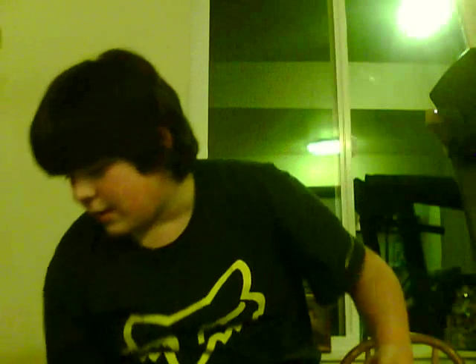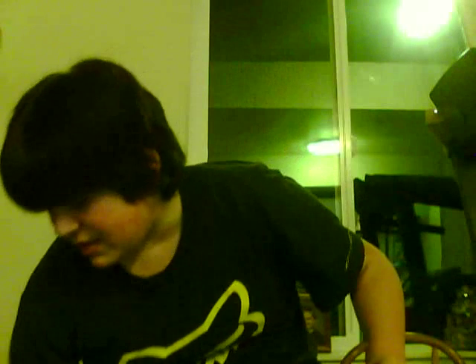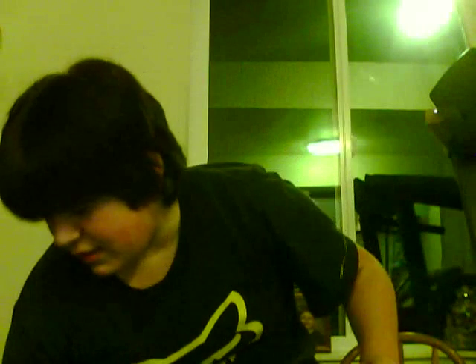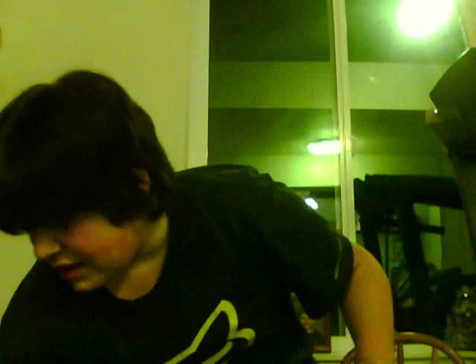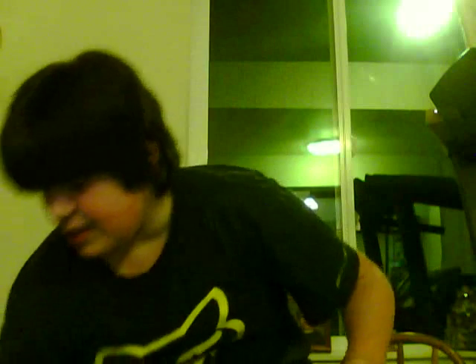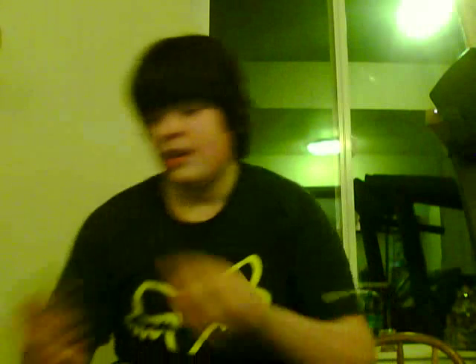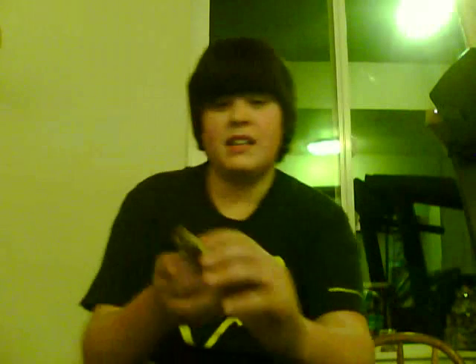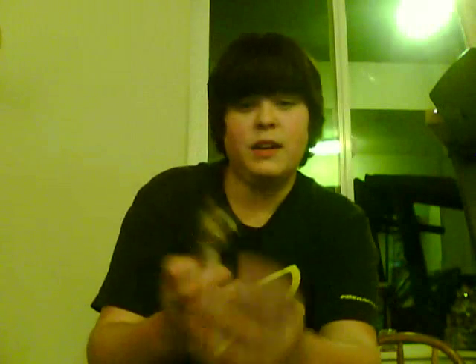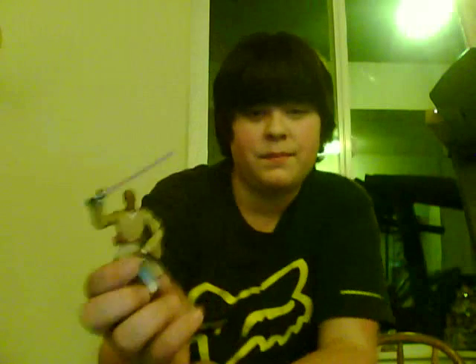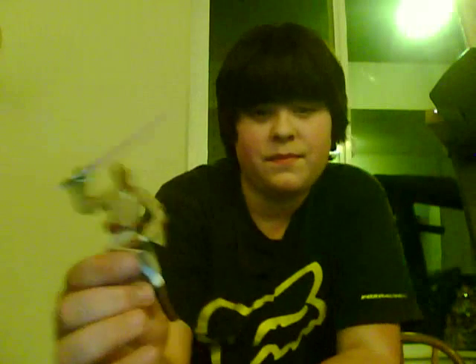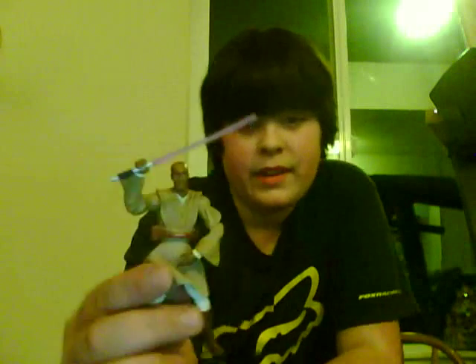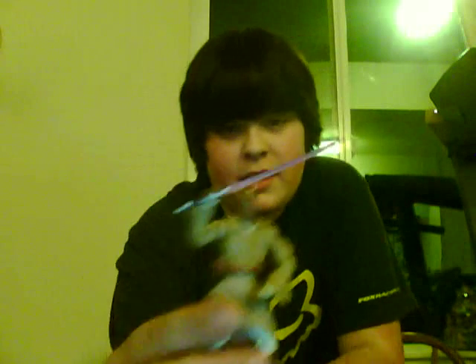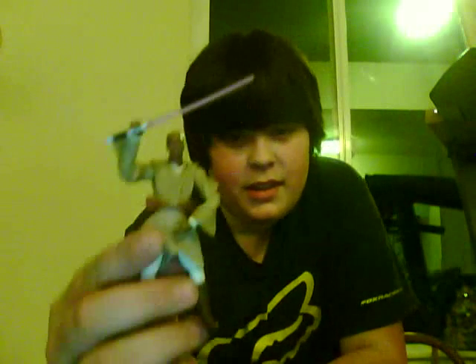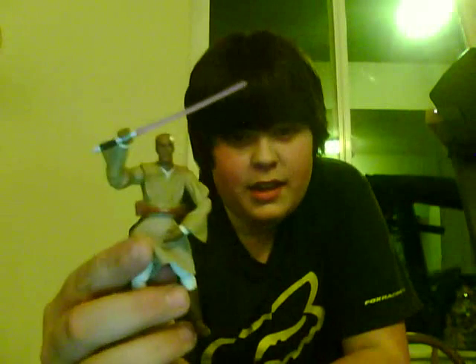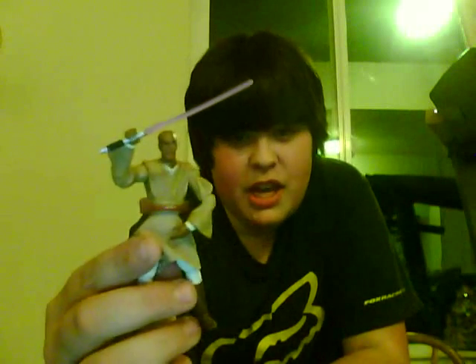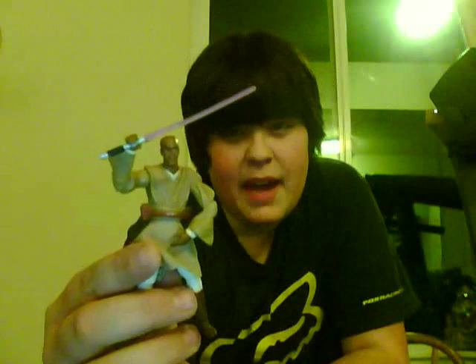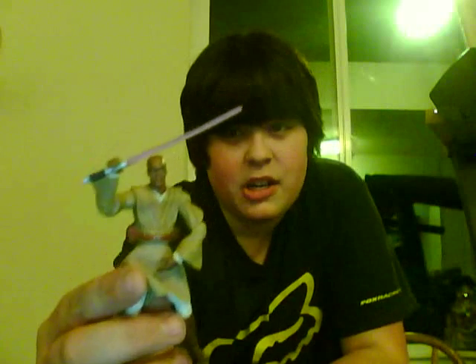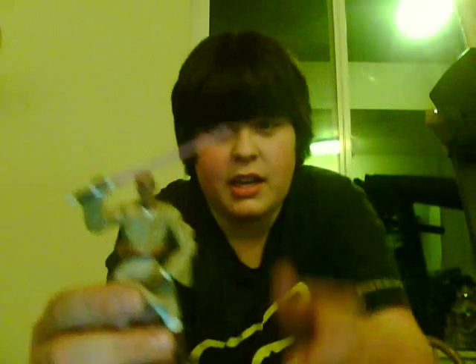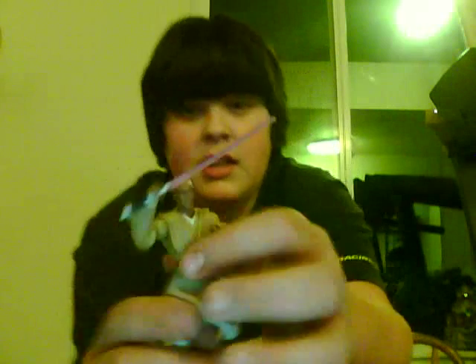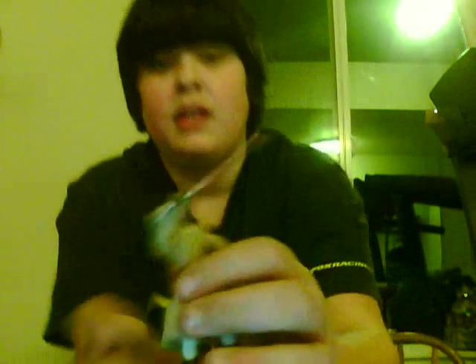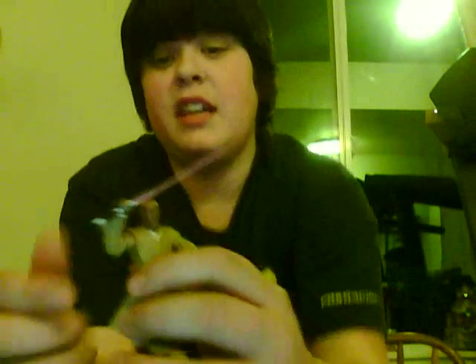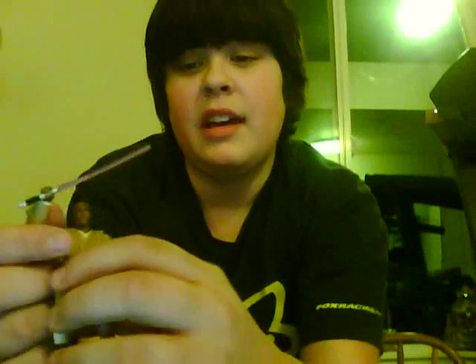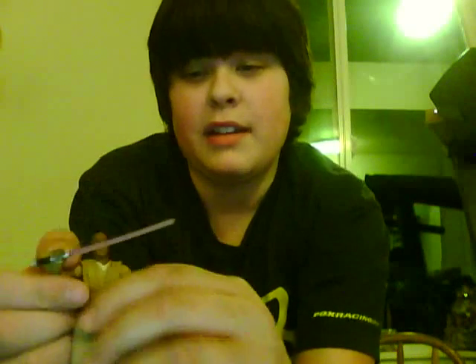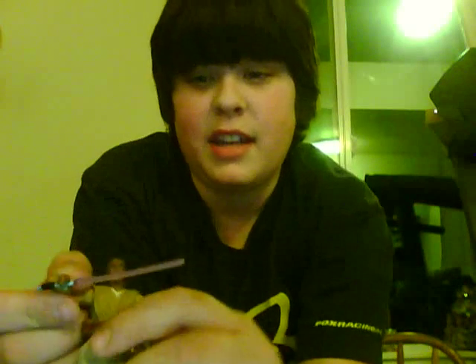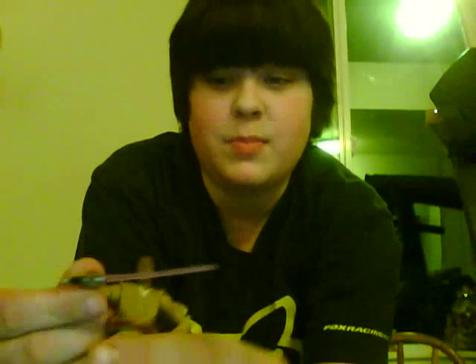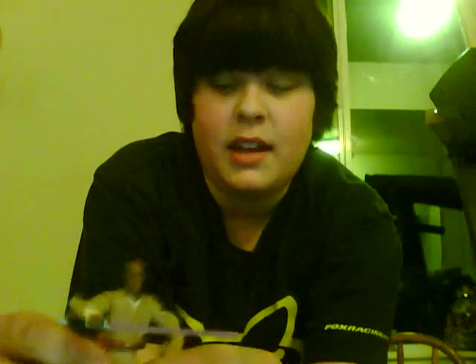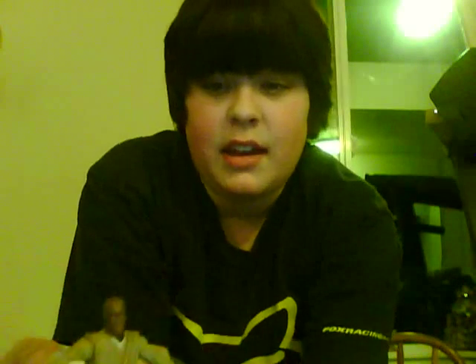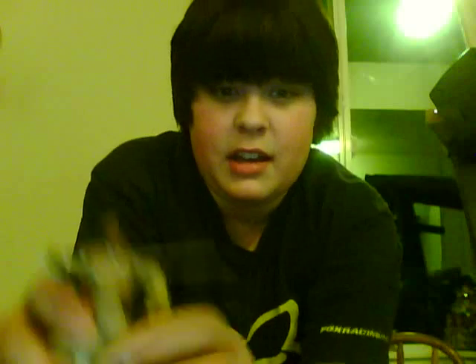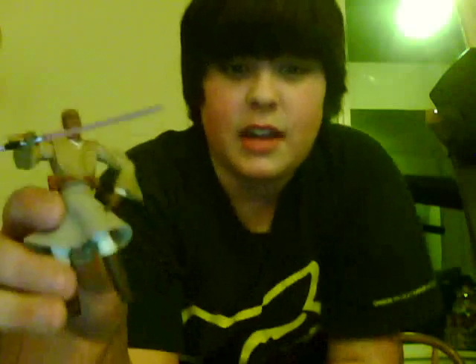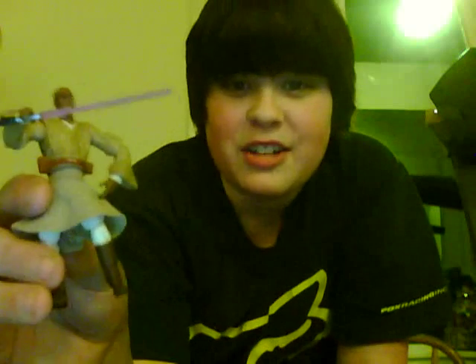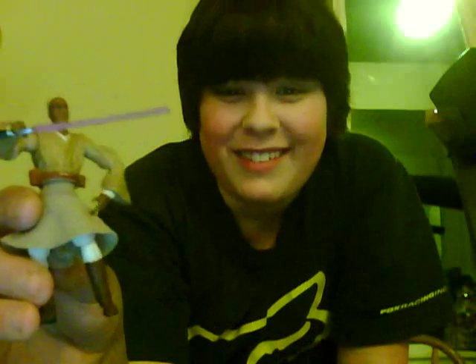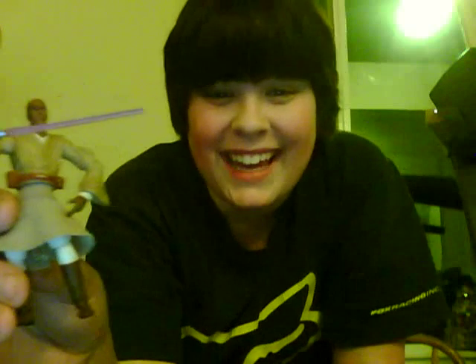I'm going to start with Mace Windu. He is a Jedi Master. He is killed by Darth Sidious, but Anakin Skywalker chopped off his hand.